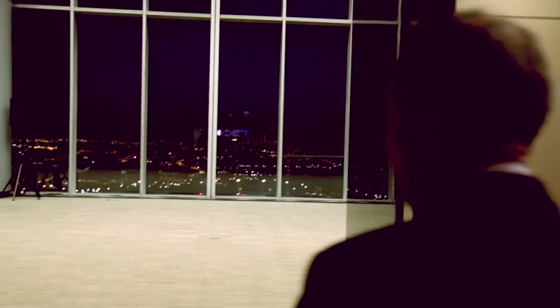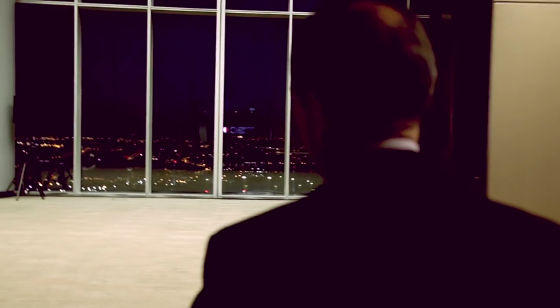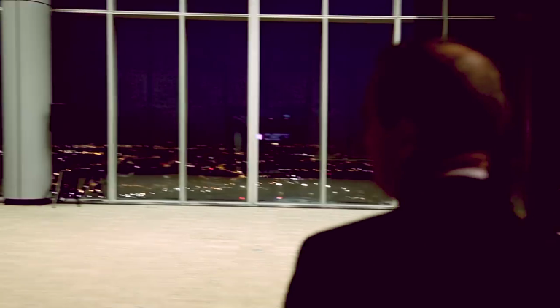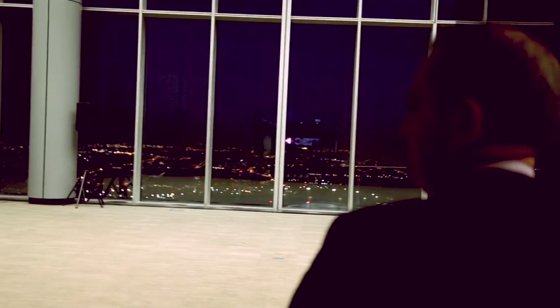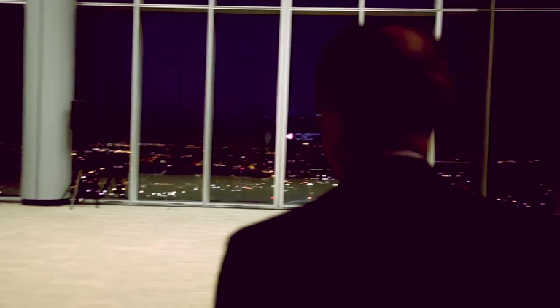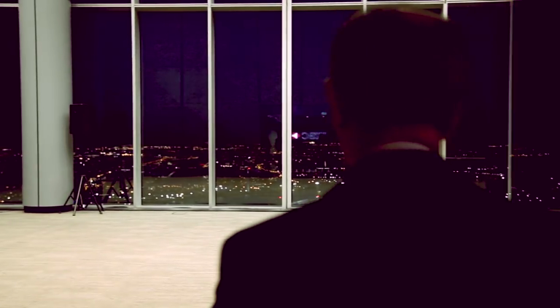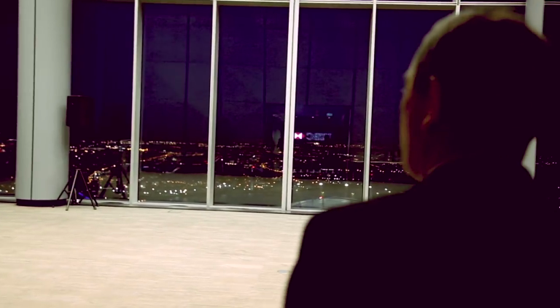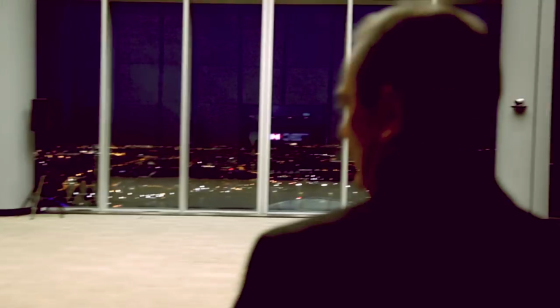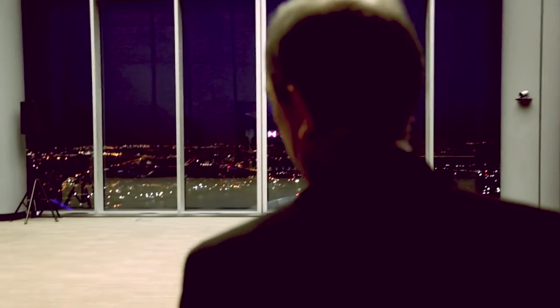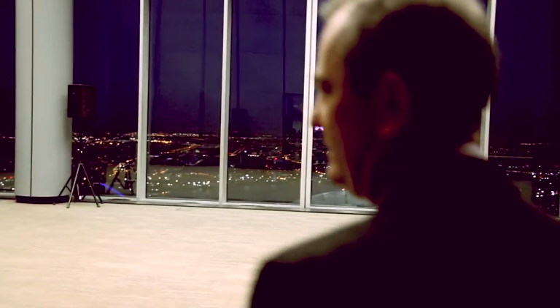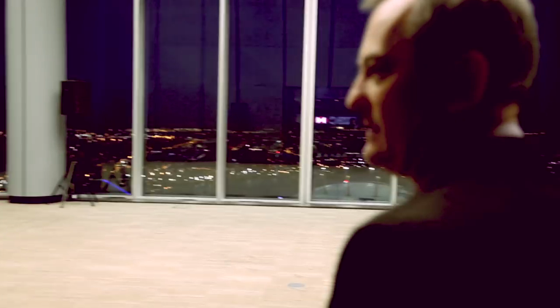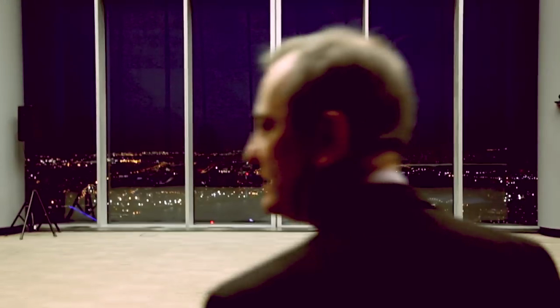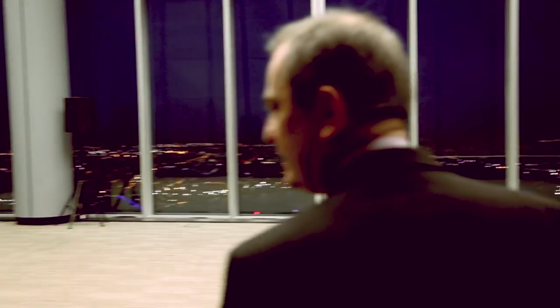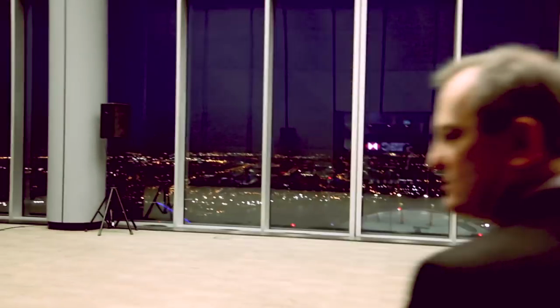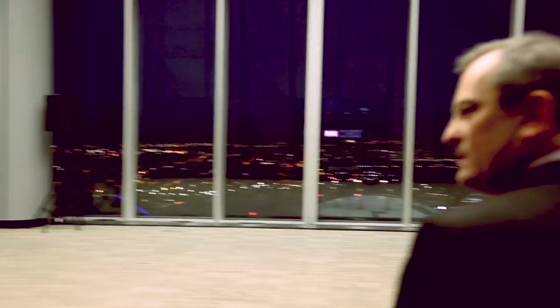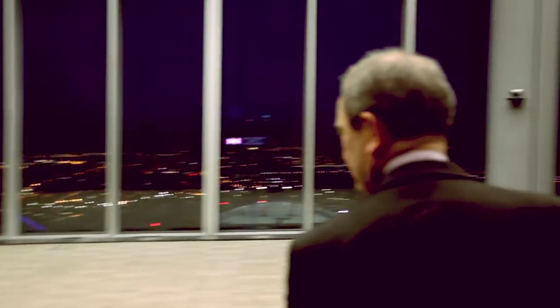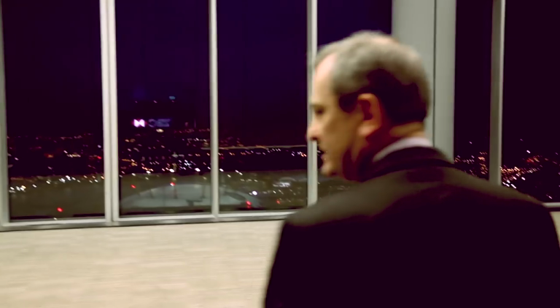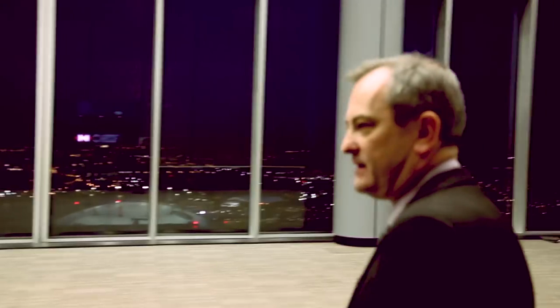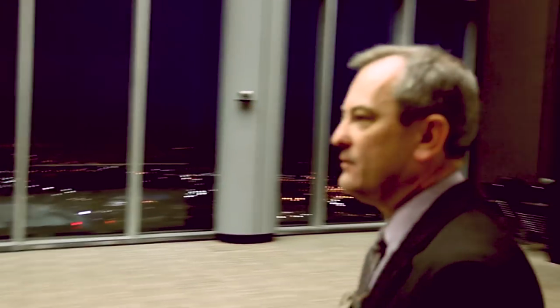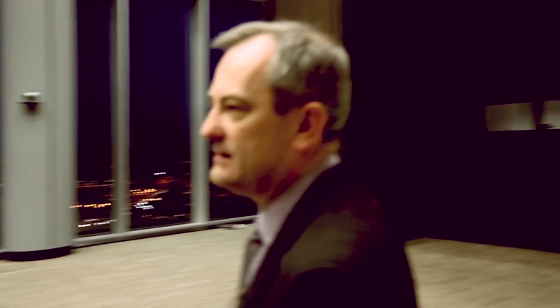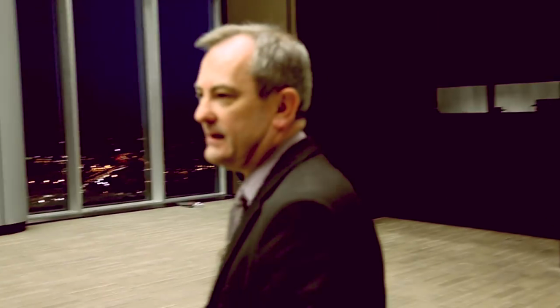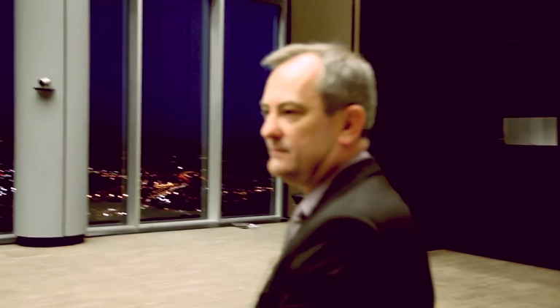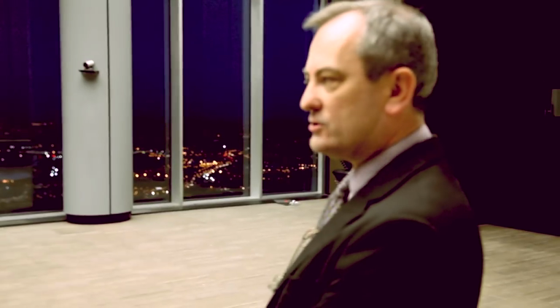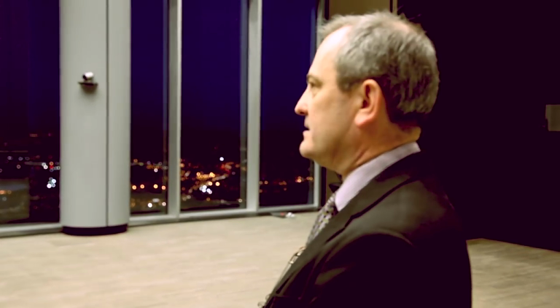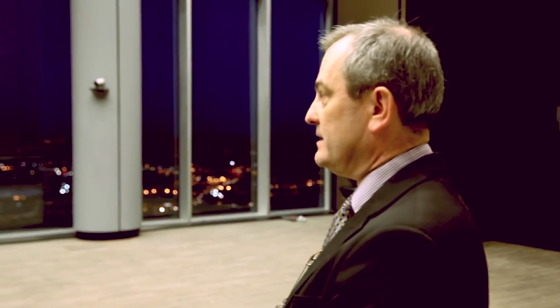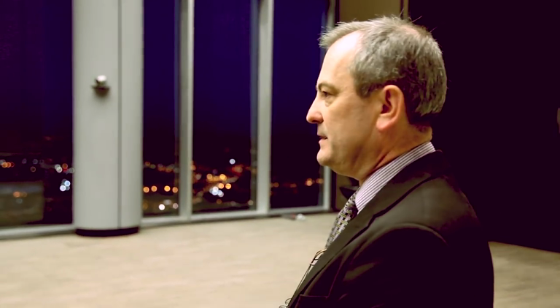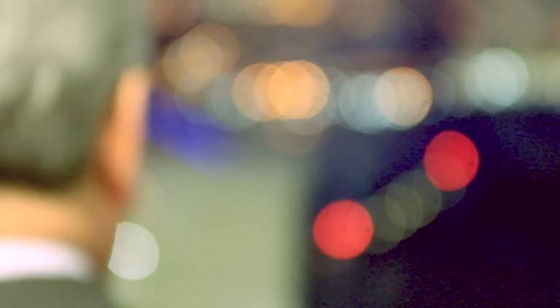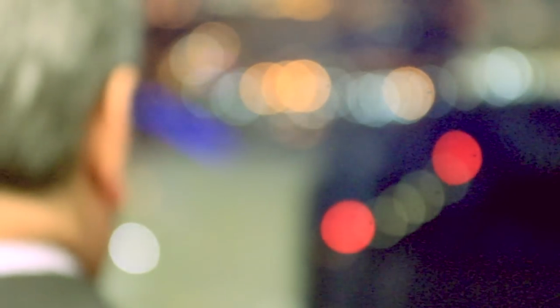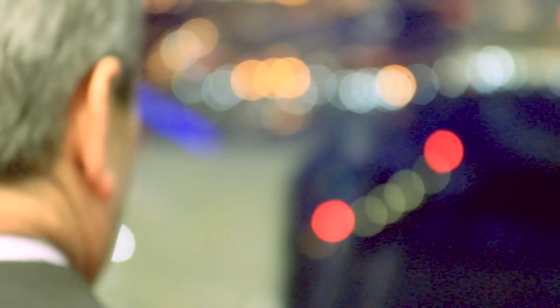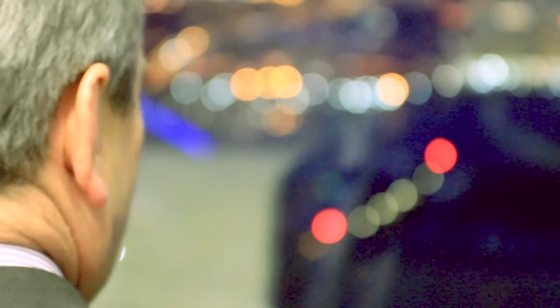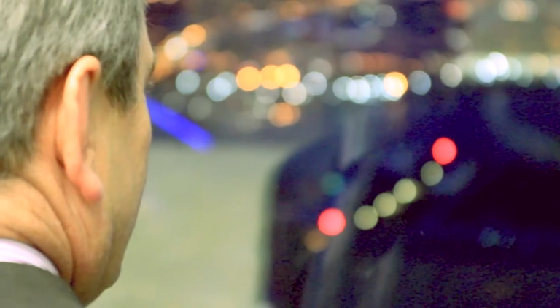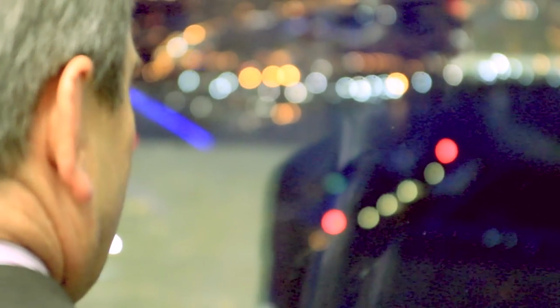What we've got here is our main auditorium really for the building. A significant number of our larger events are held in this room. But you've got a fantastic view from up here — it's absolutely superb.